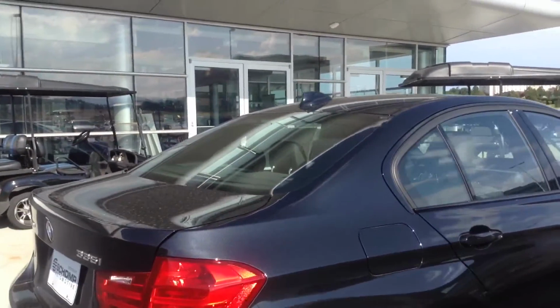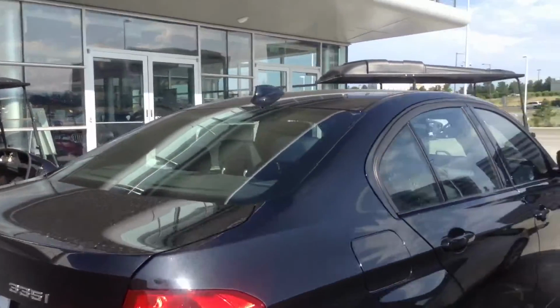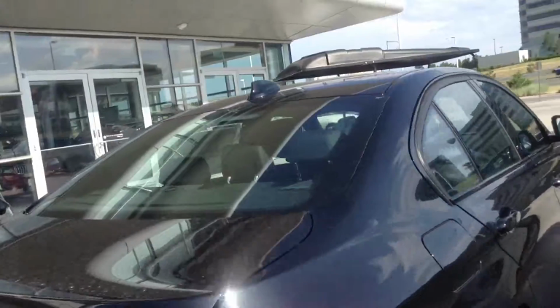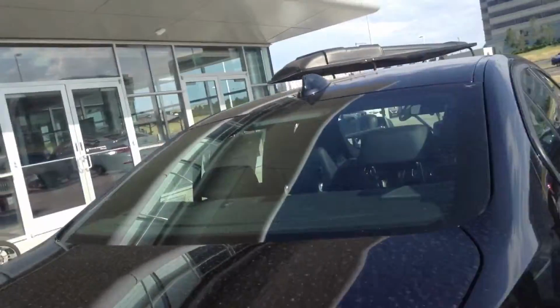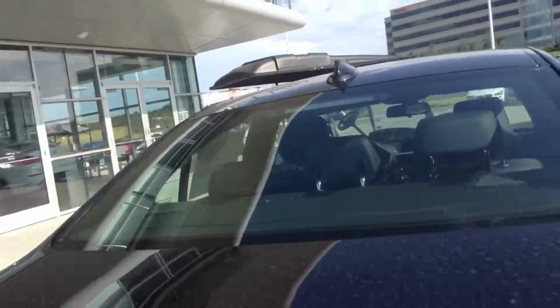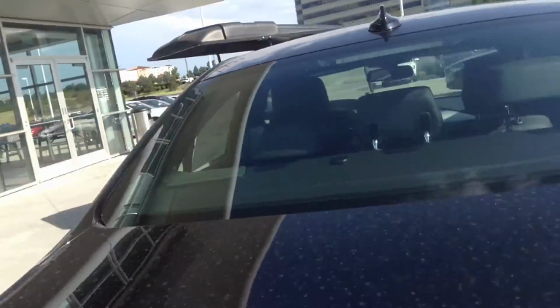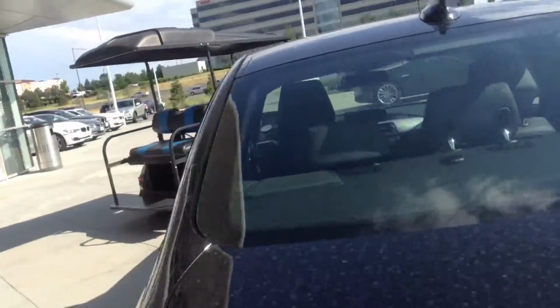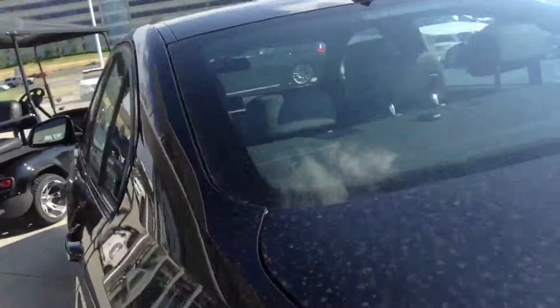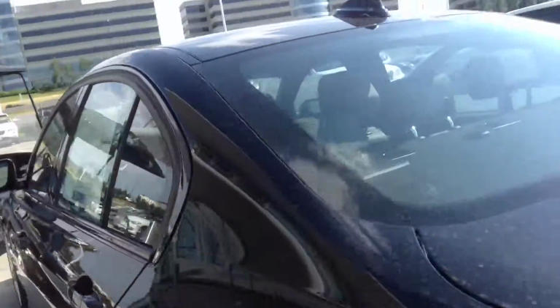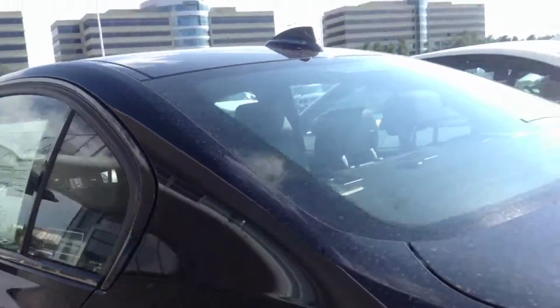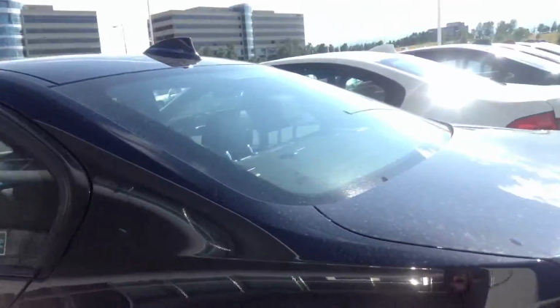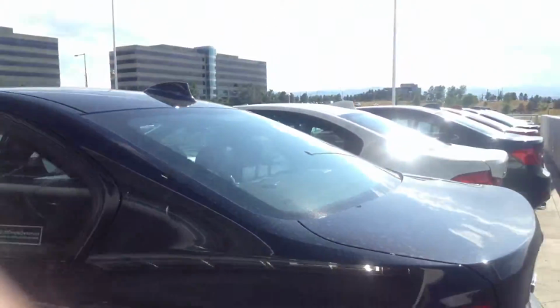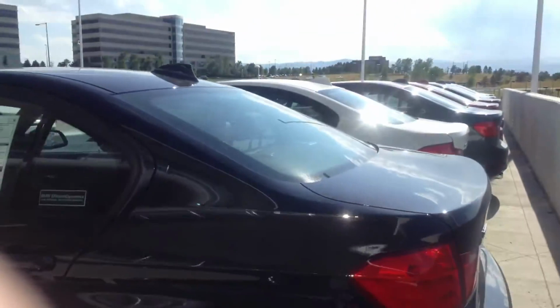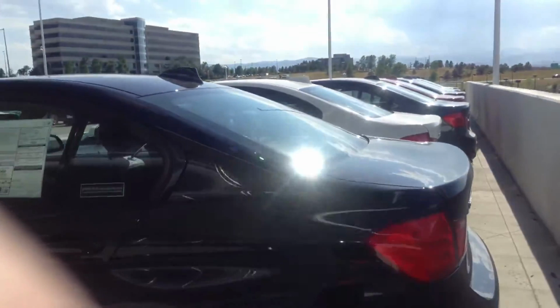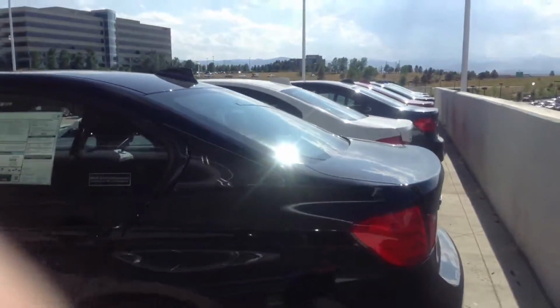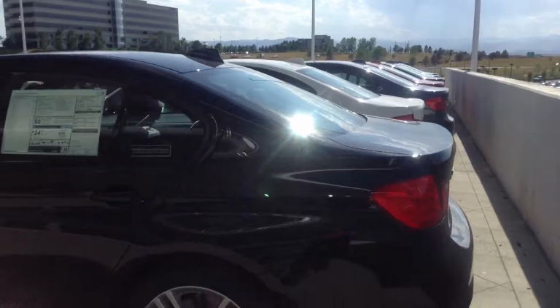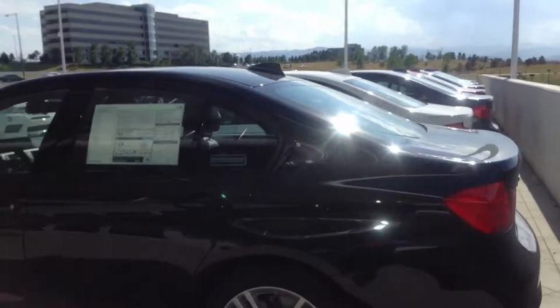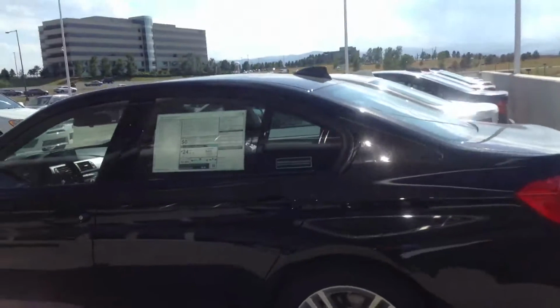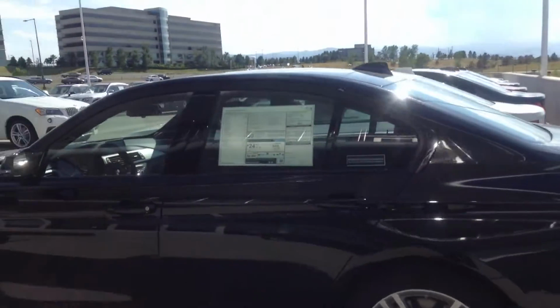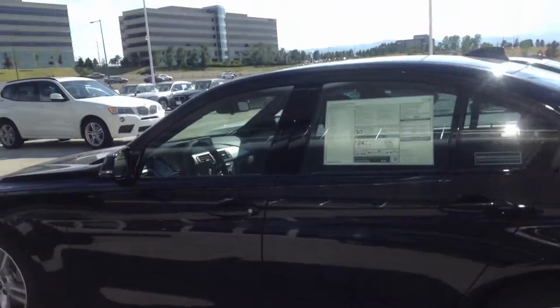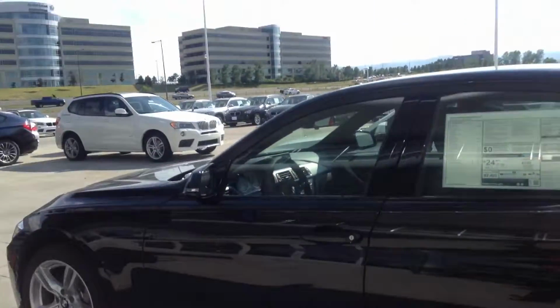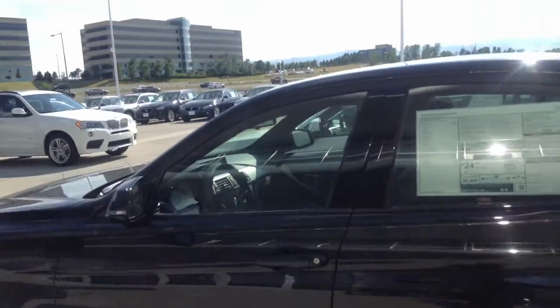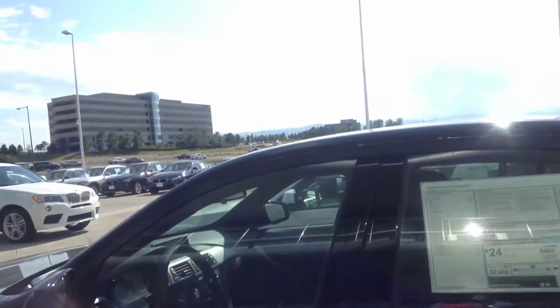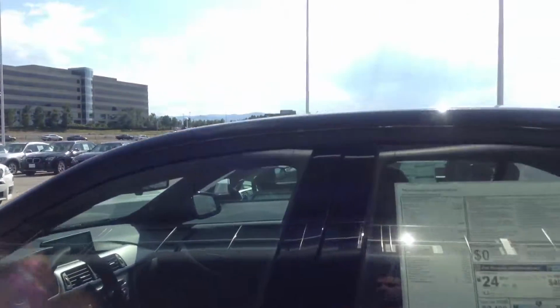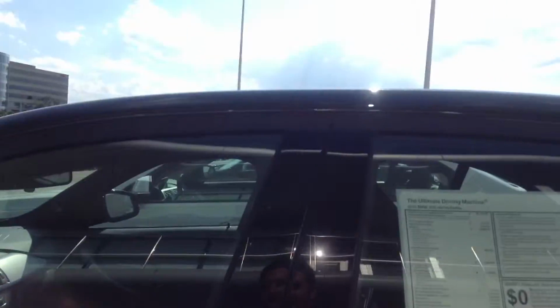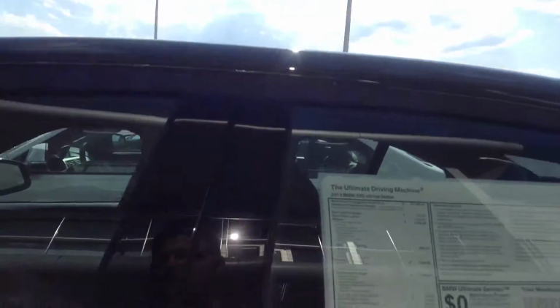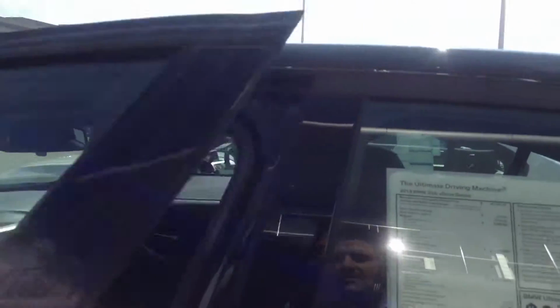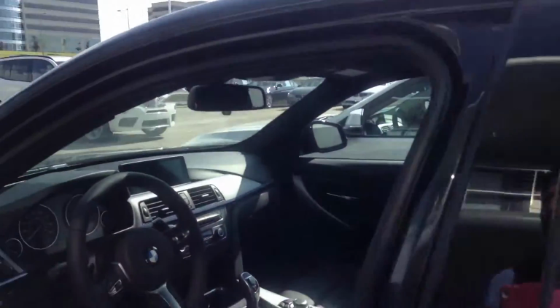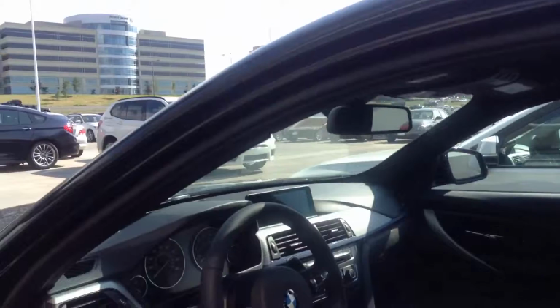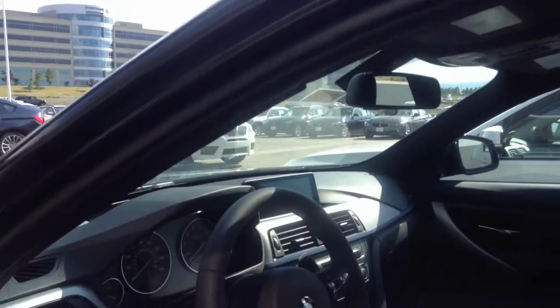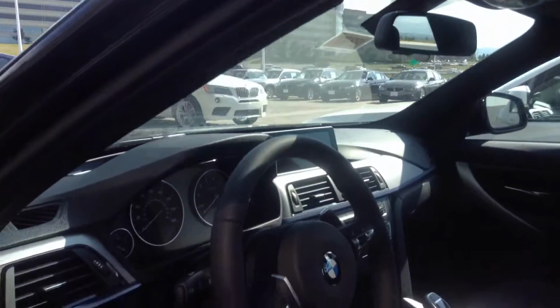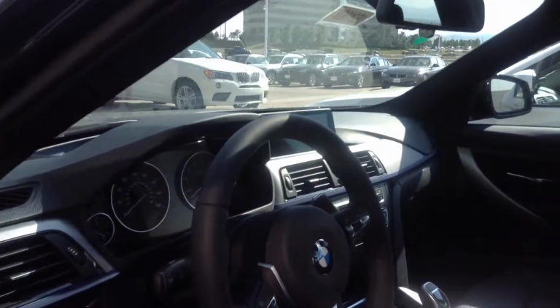If you're interested to come take the car for a drive, give me a call. You can reach me at 720-300-6043. Again, it's Mo over at Chomp BMW. I look forward to talking to you soon.